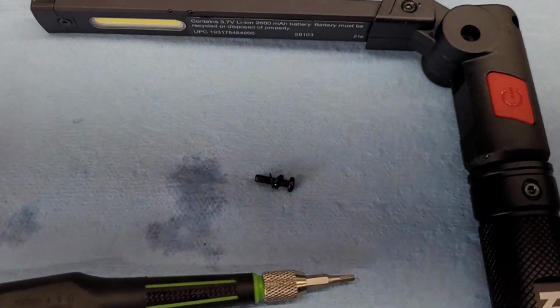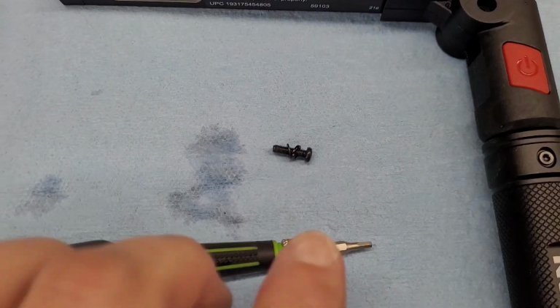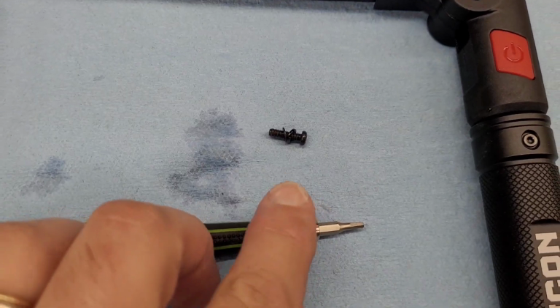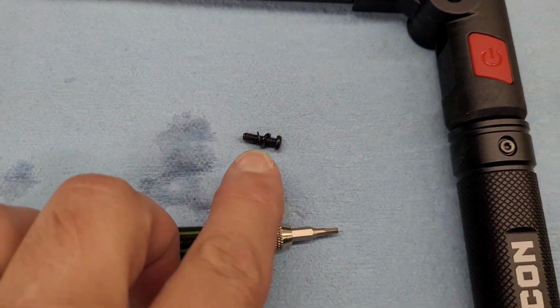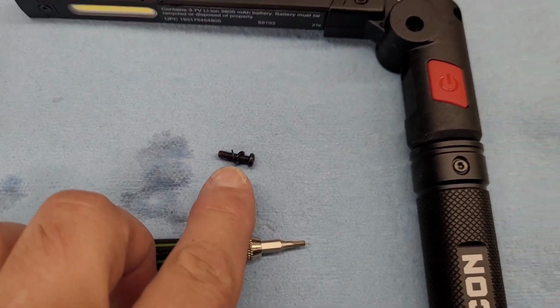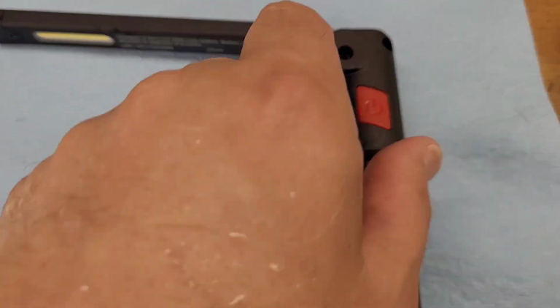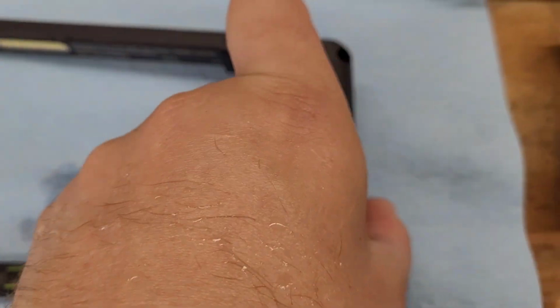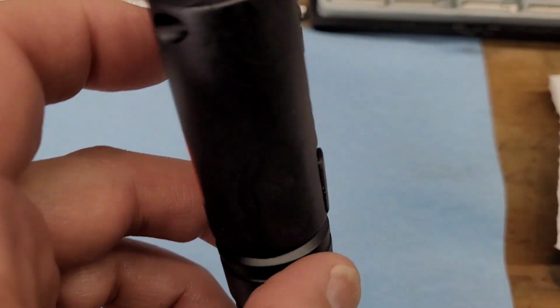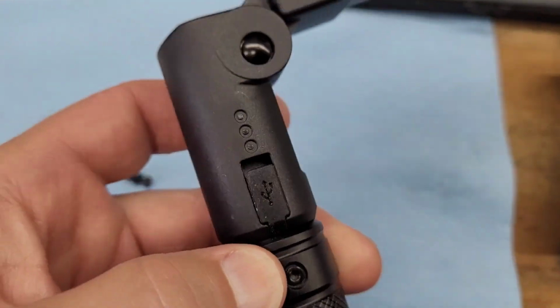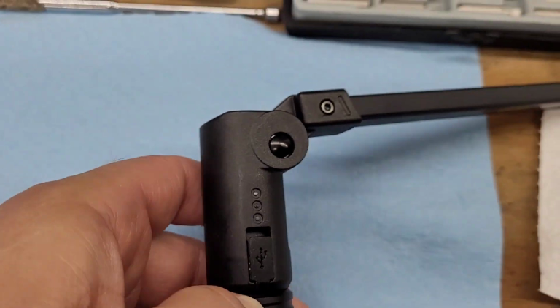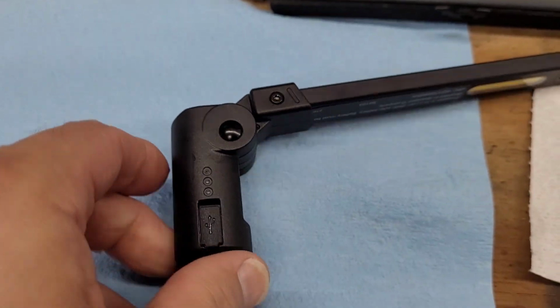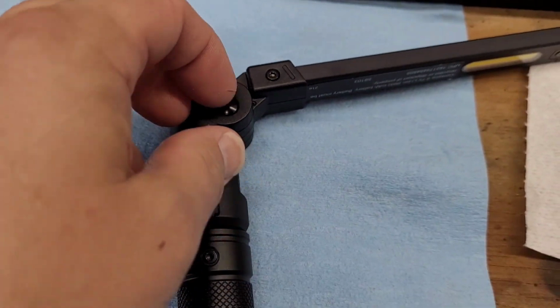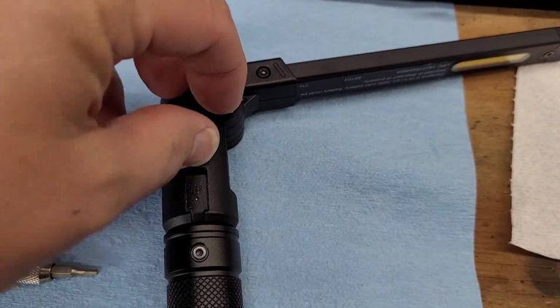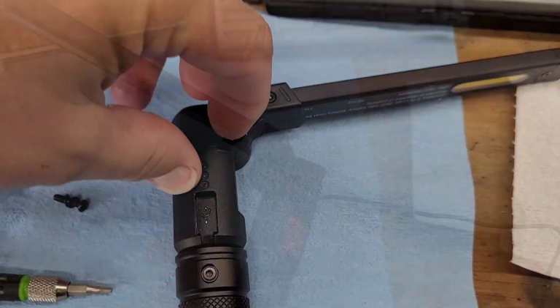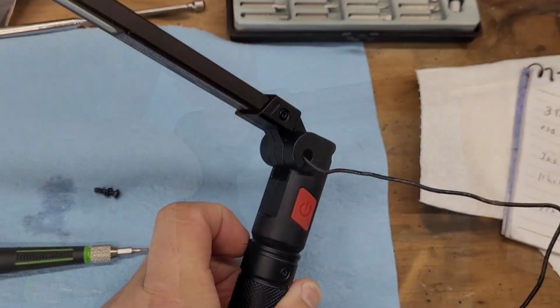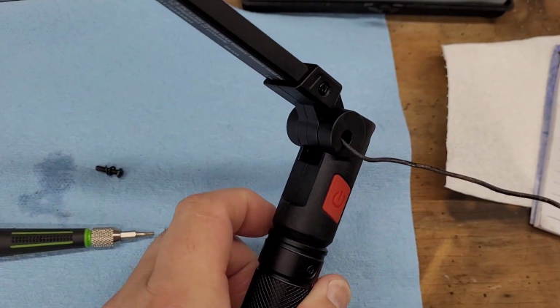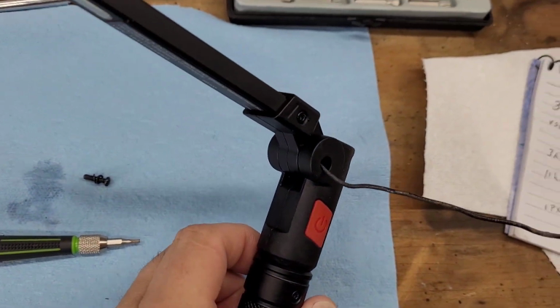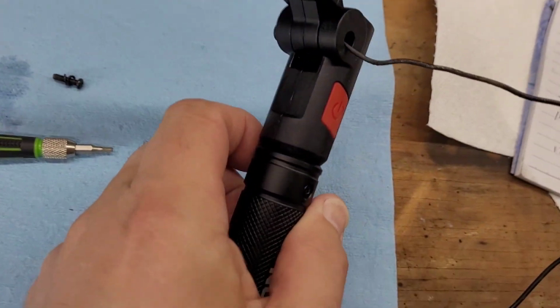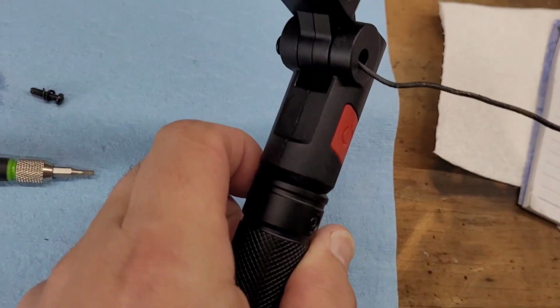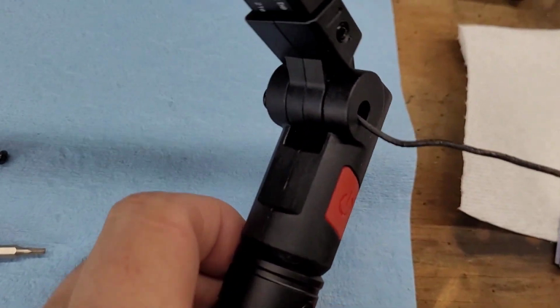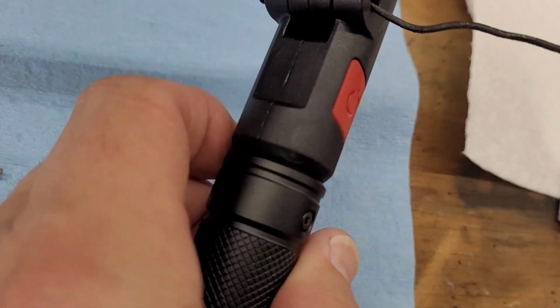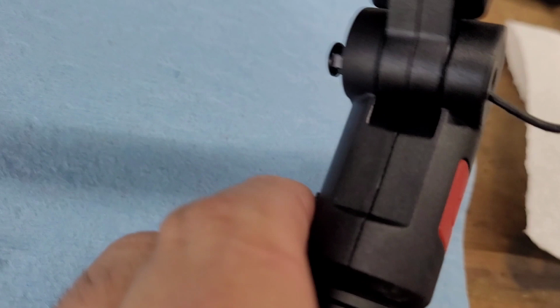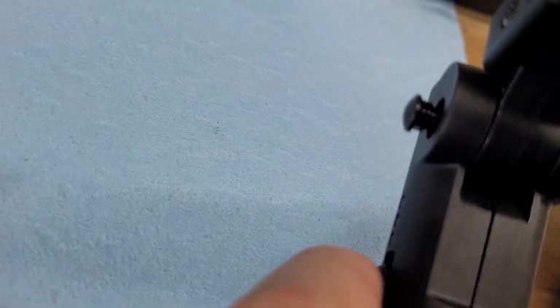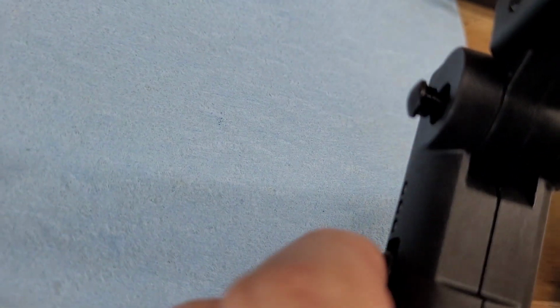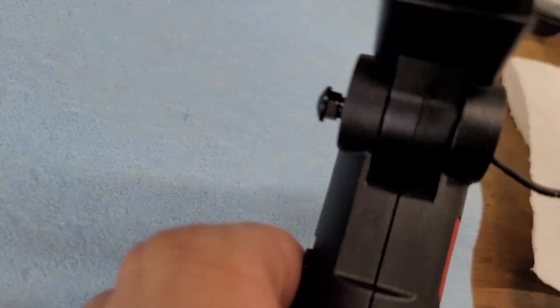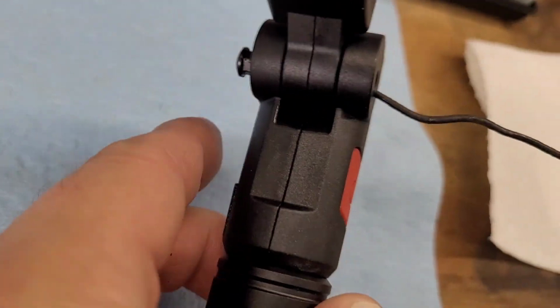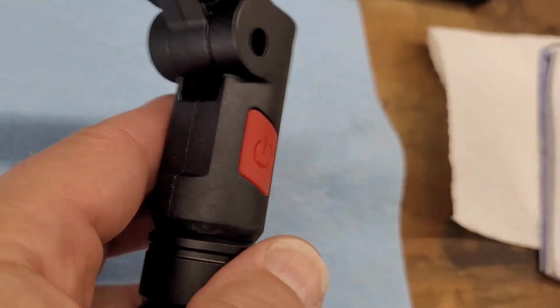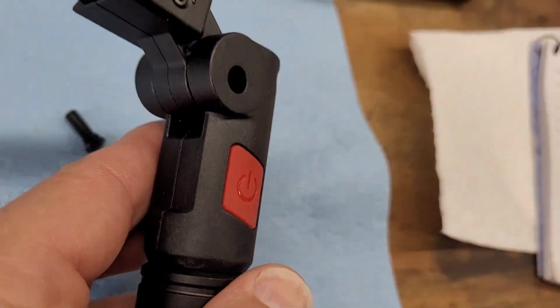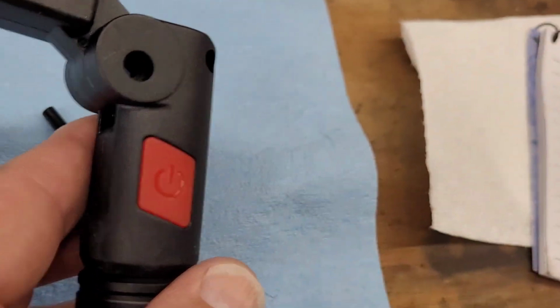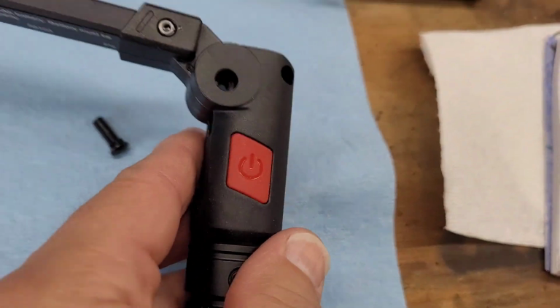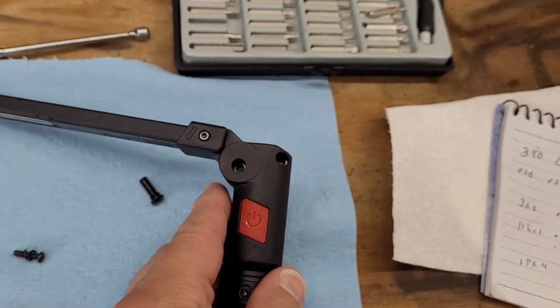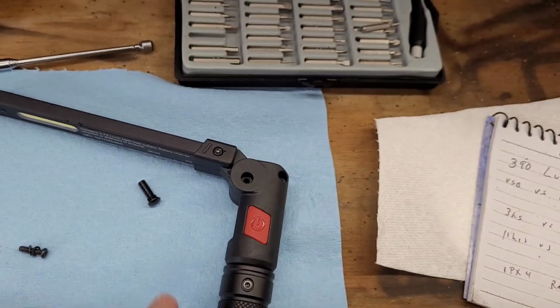Now, once you take this screw out, the next thing you've got to do is pull this cap out the opposite side. The way that I did that is I just took a little wire — you see how the cap's coming out? Just push it through, and it'll come right on out.